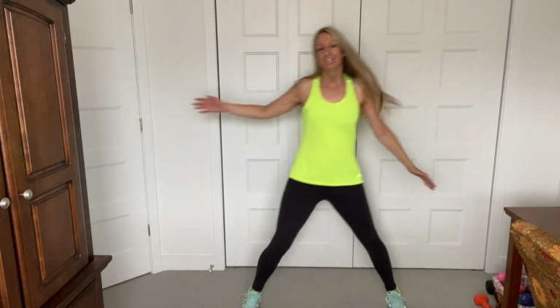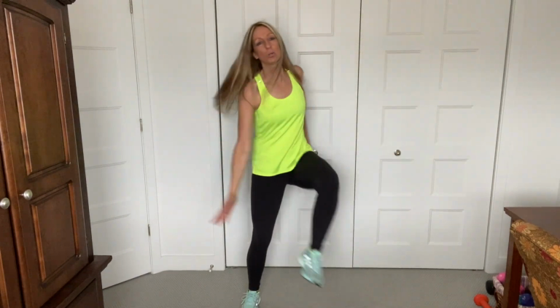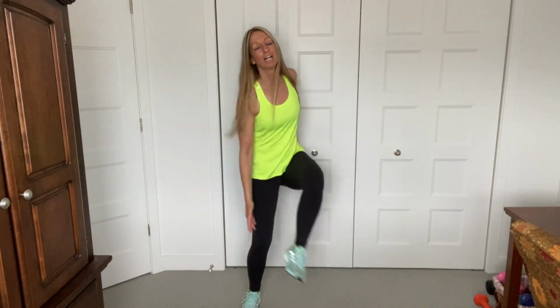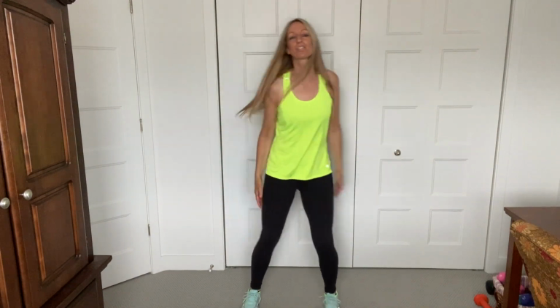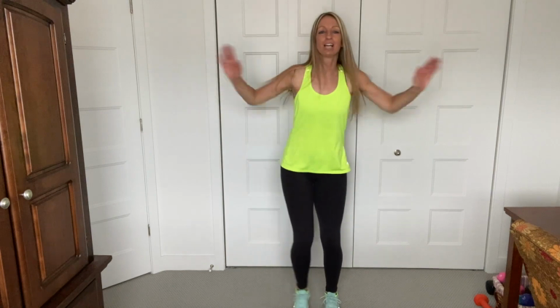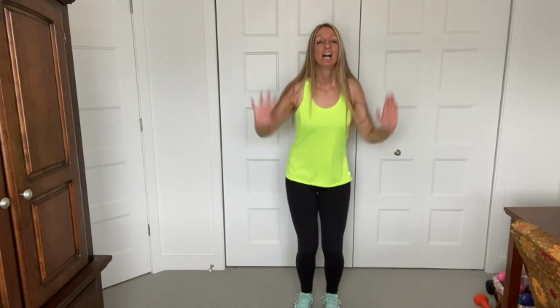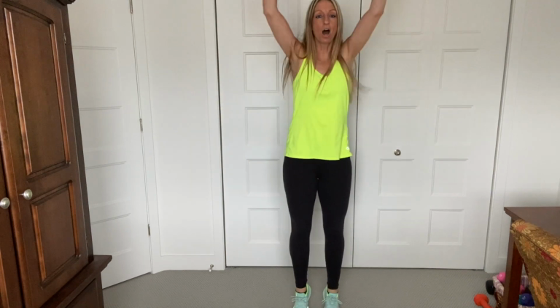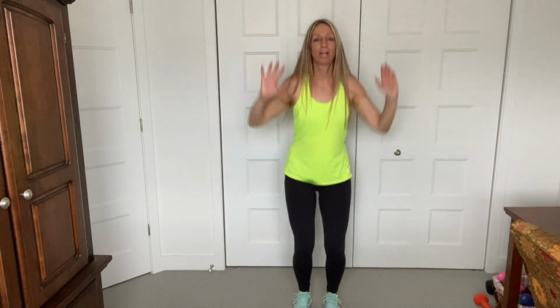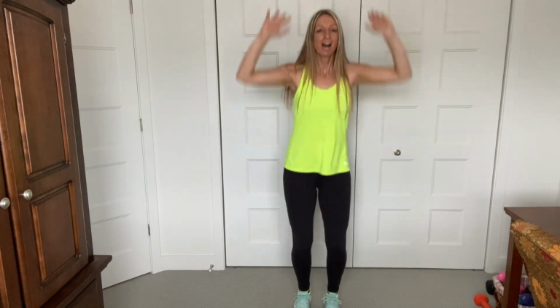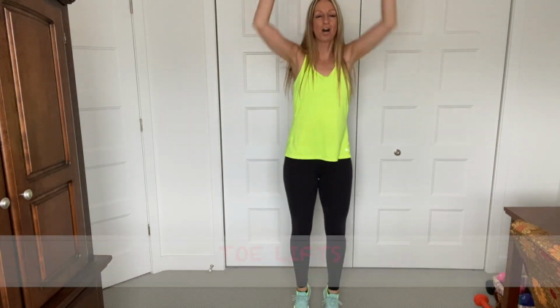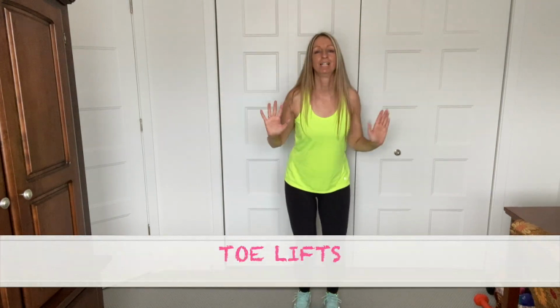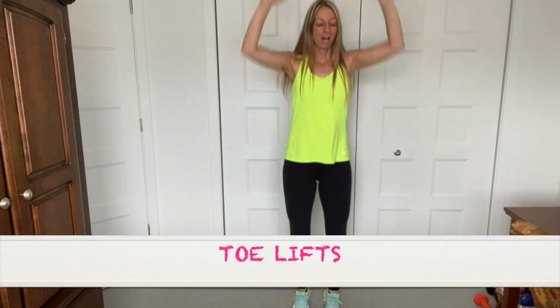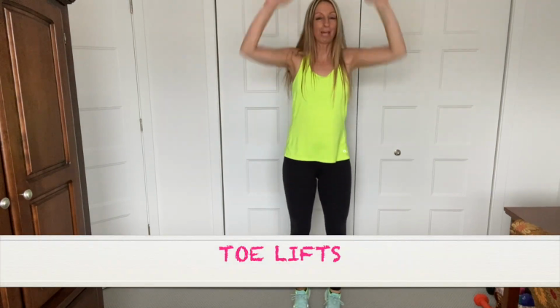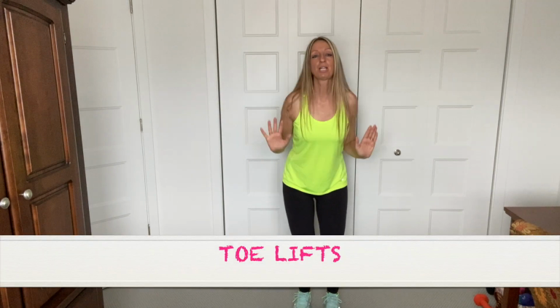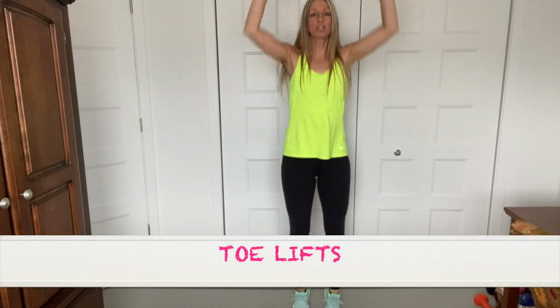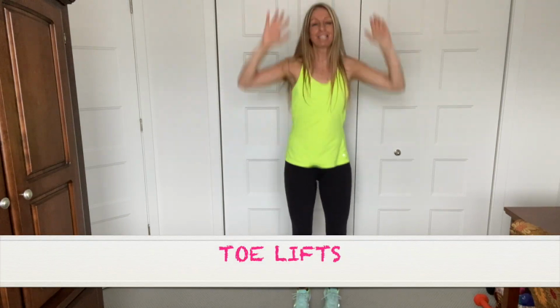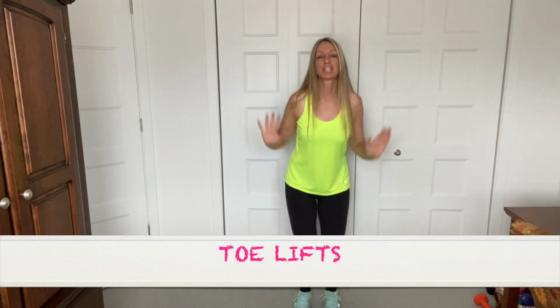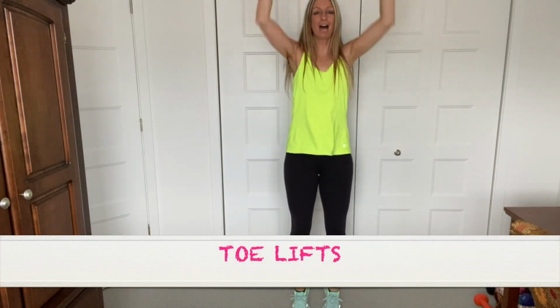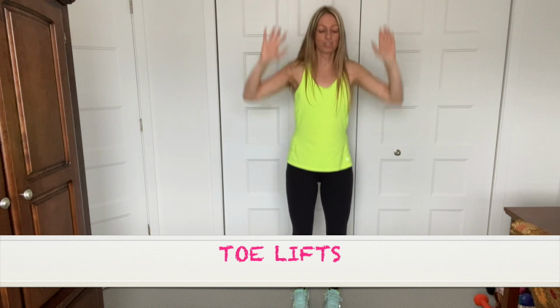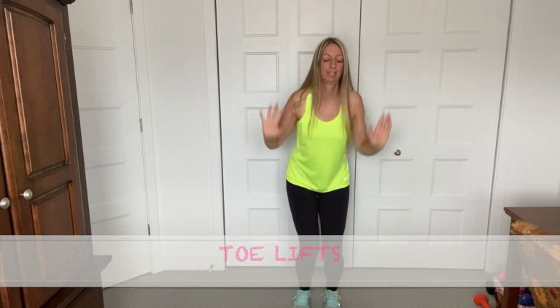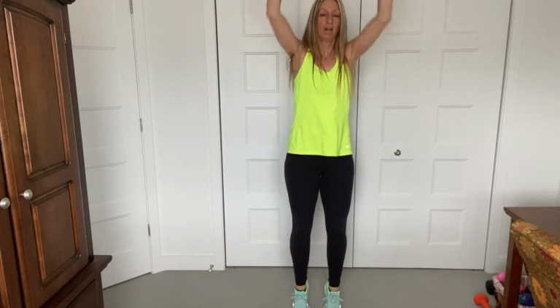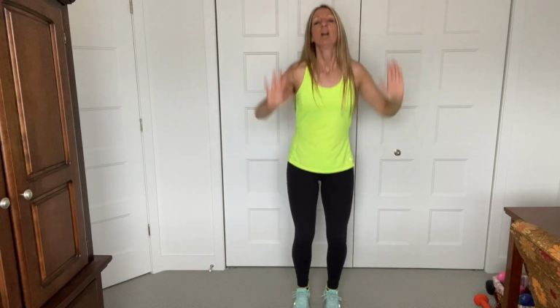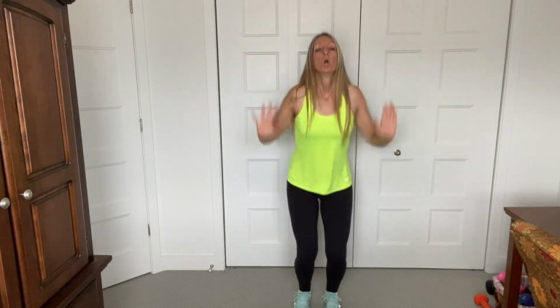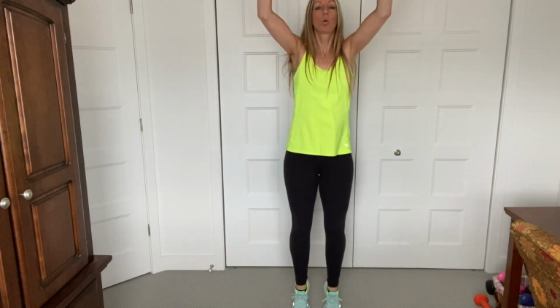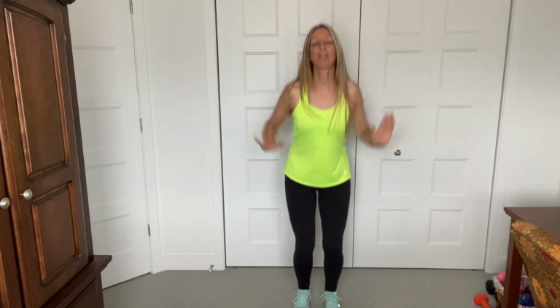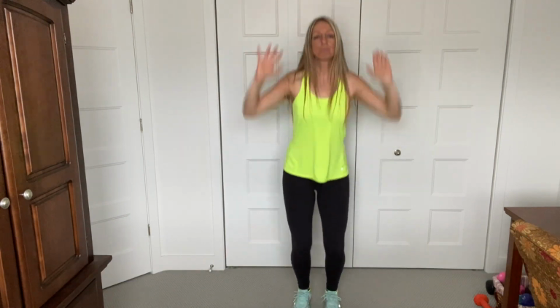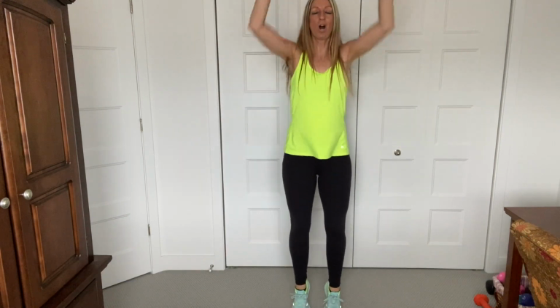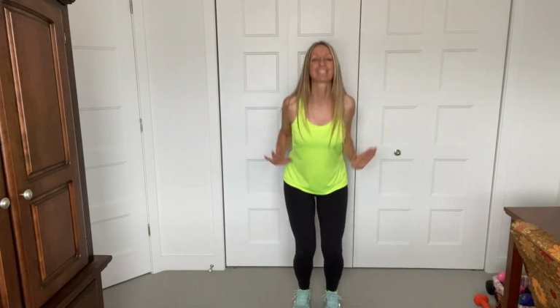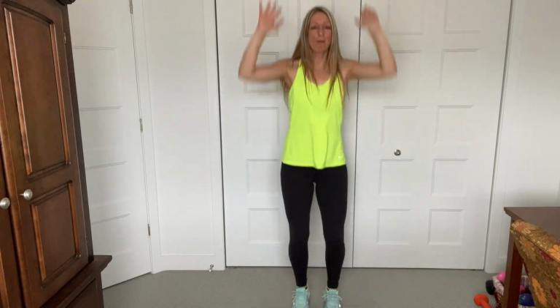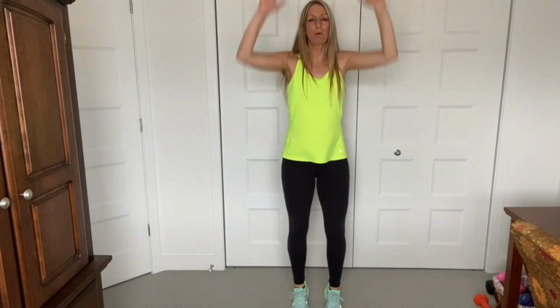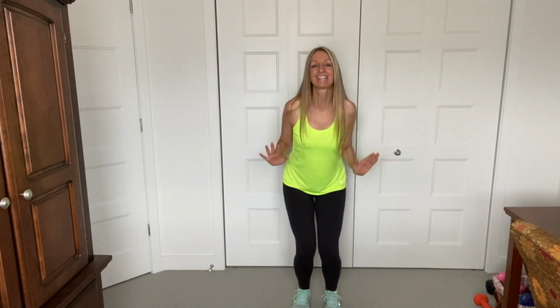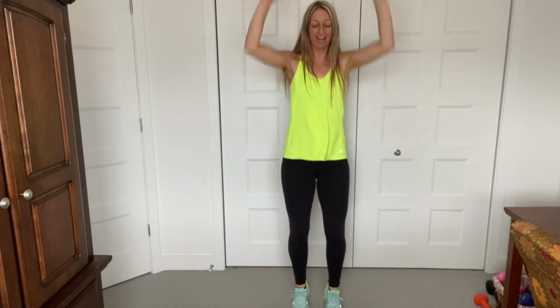Toe lifts. Up. Up. Get on your tippy toes, guys. Get those calves. Getting ready for some squats. Warm up those bottom and thighs.